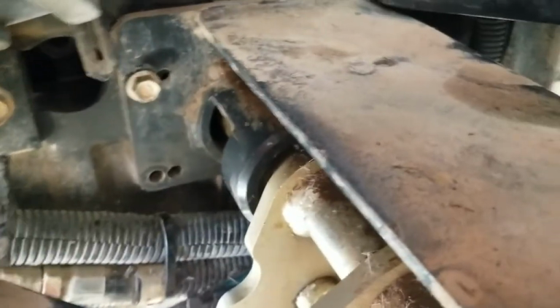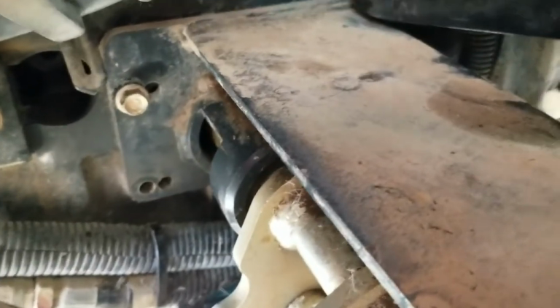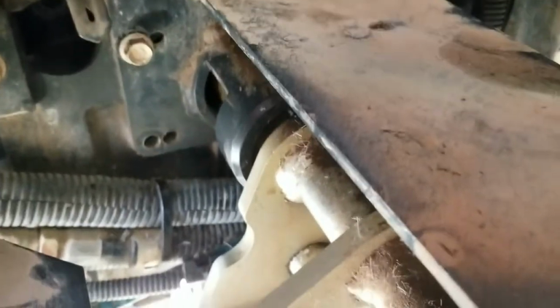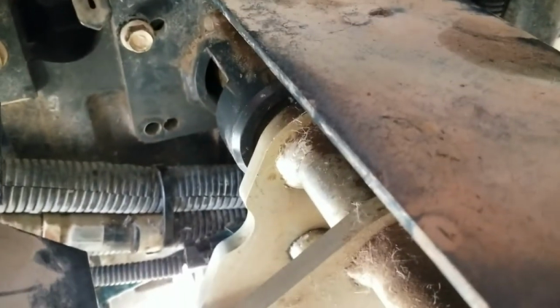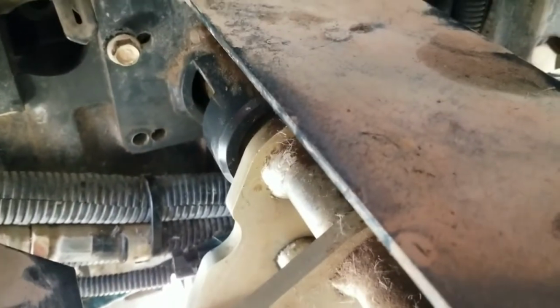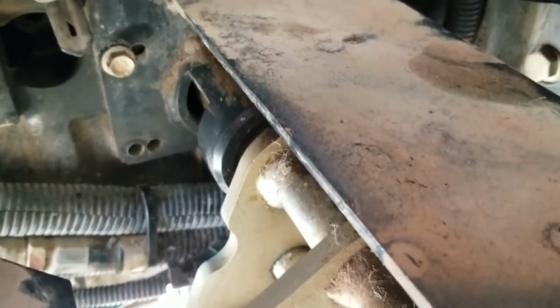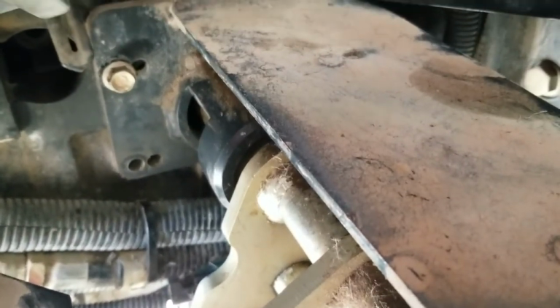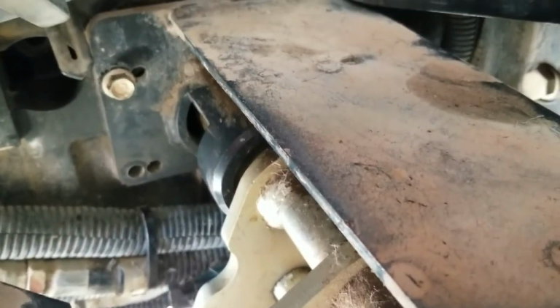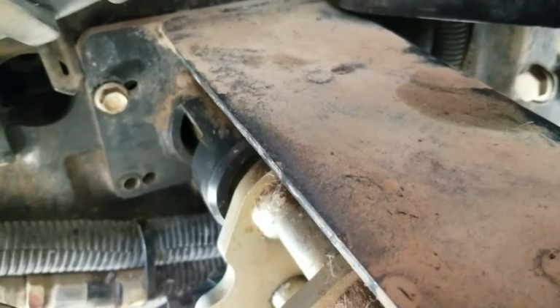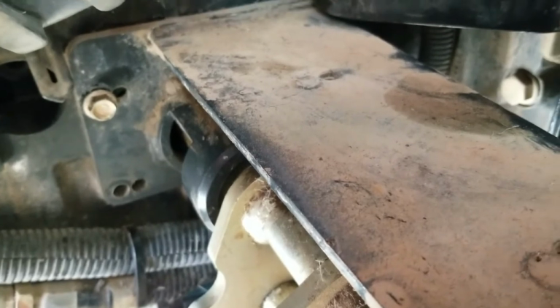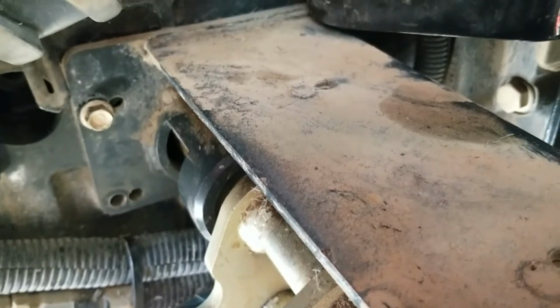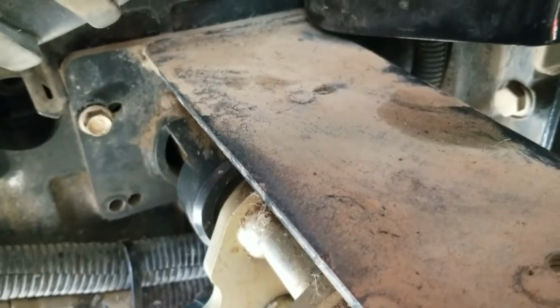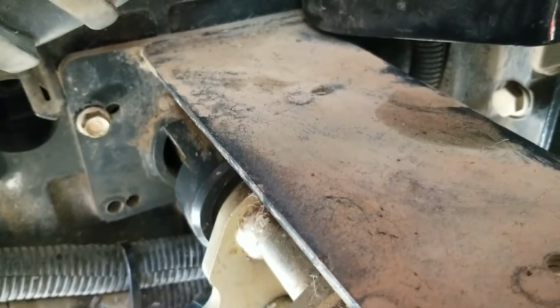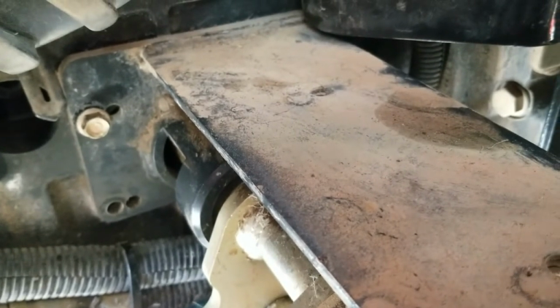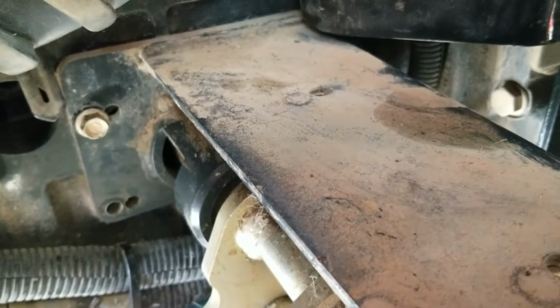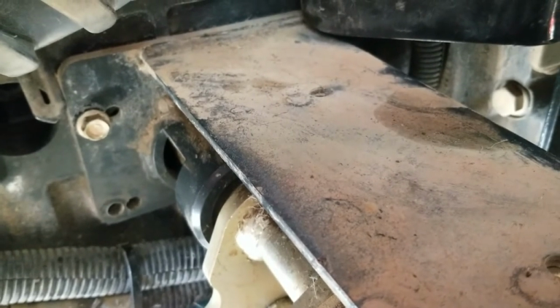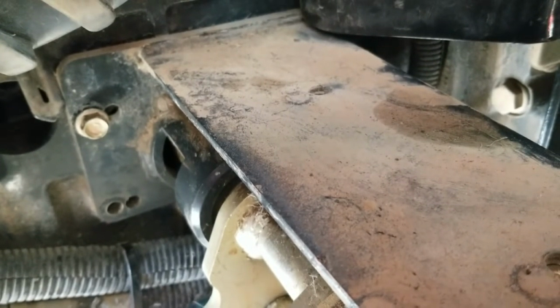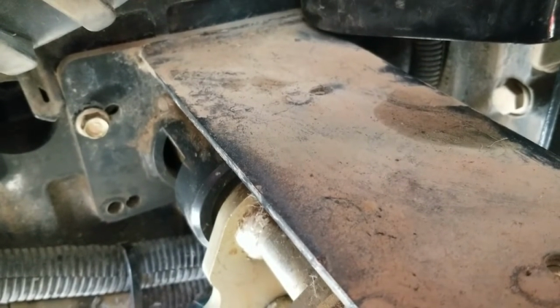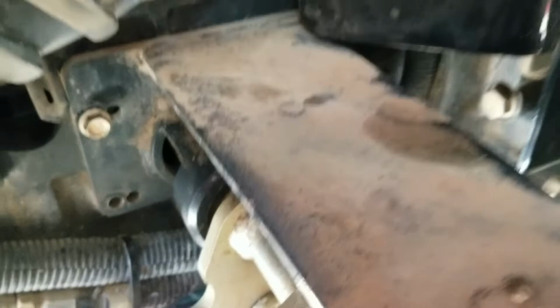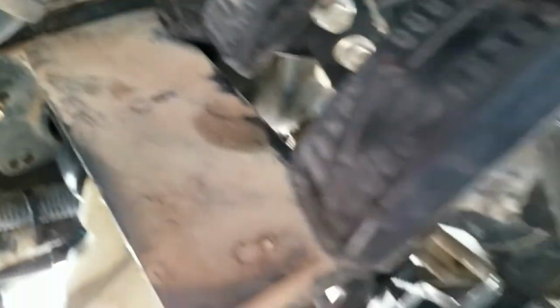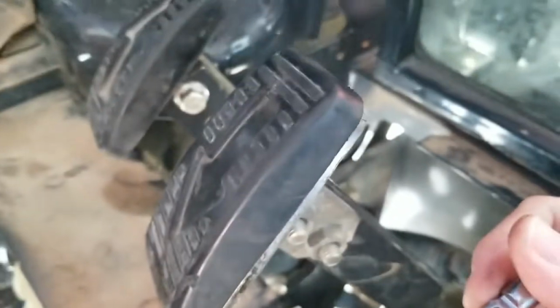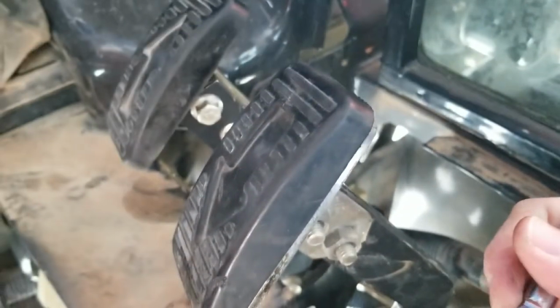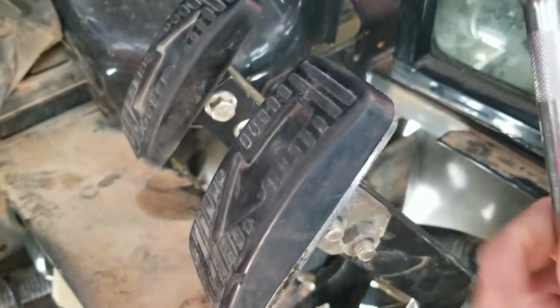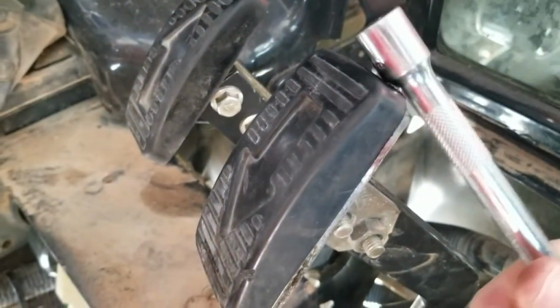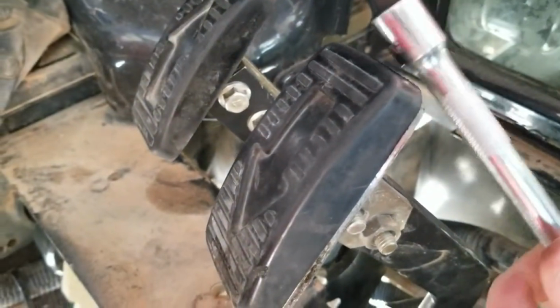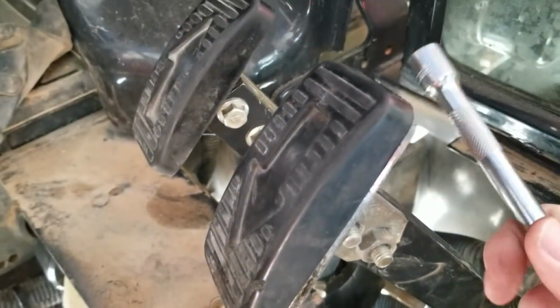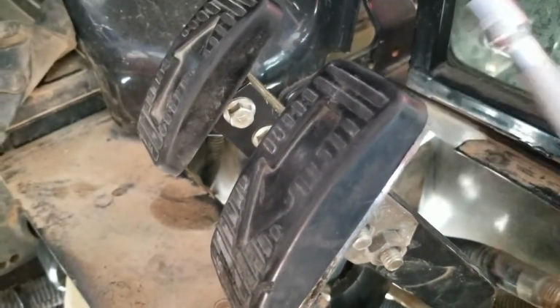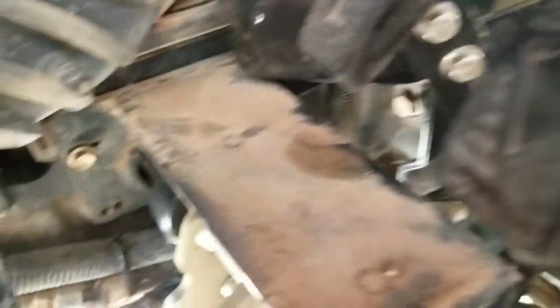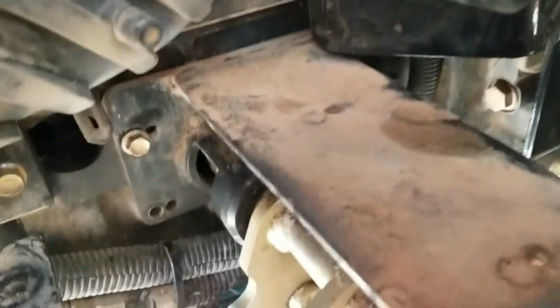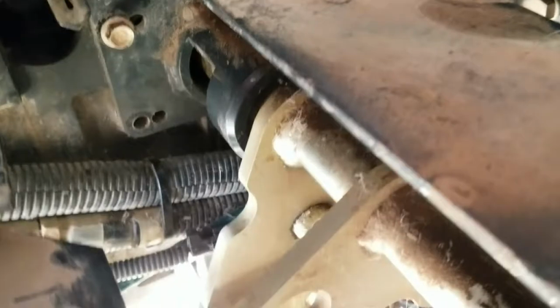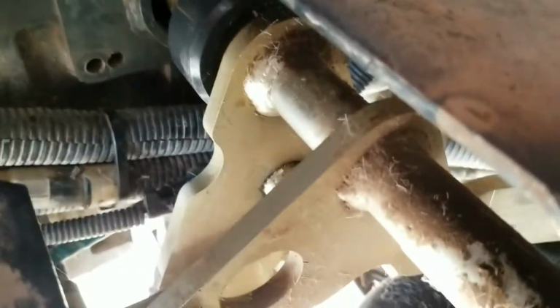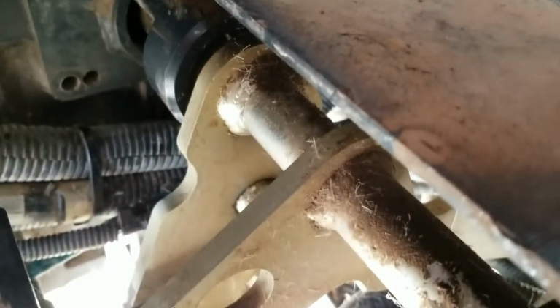I took a look at the shop manual — not a lot of details. This is a 2016, it doesn't have a ton of hours, about 410, but it's had pretty much constant use of these pedals.